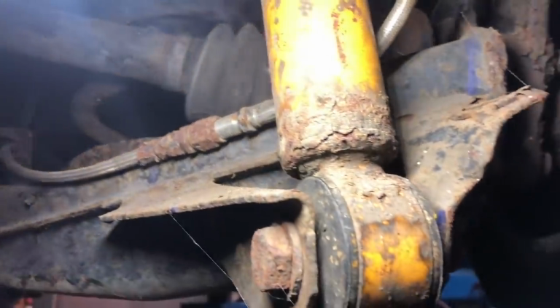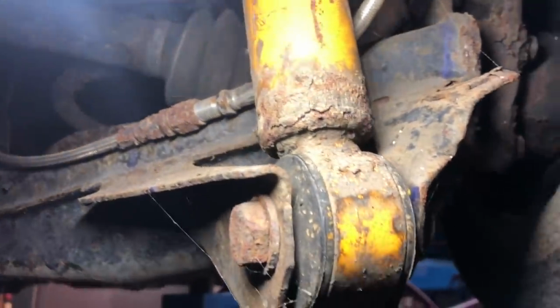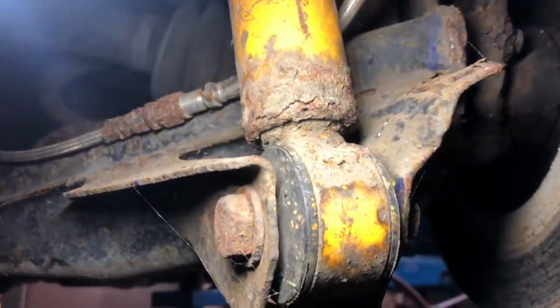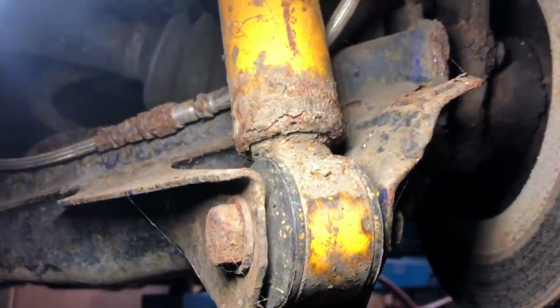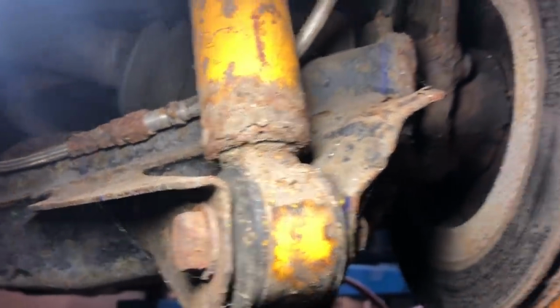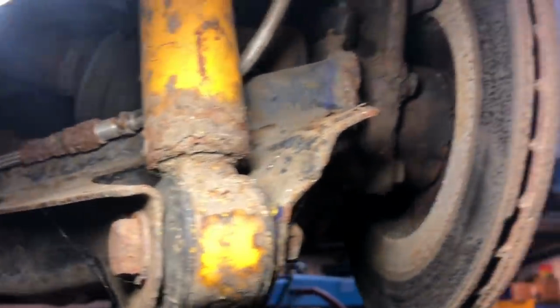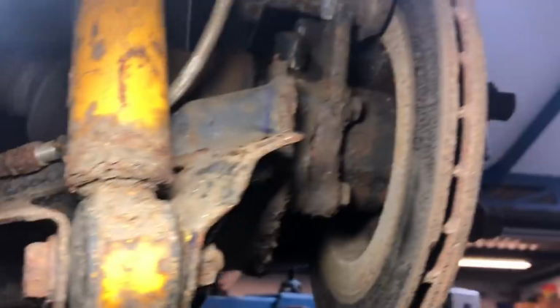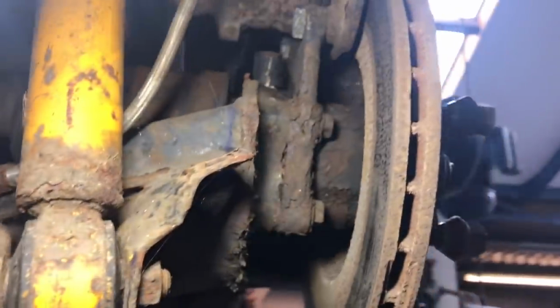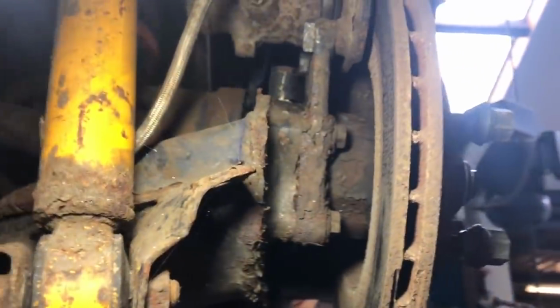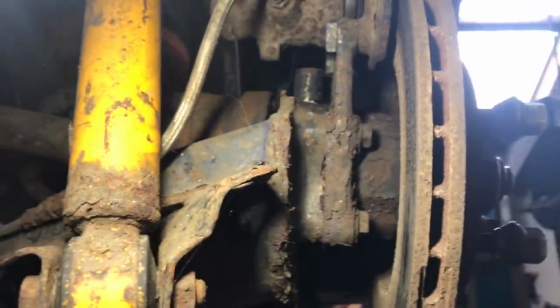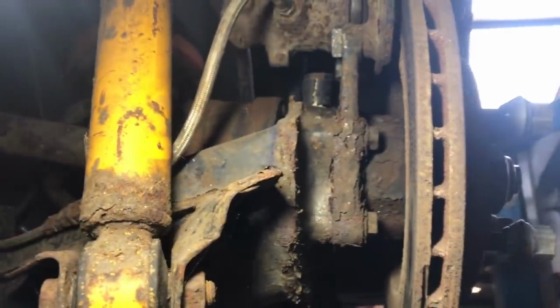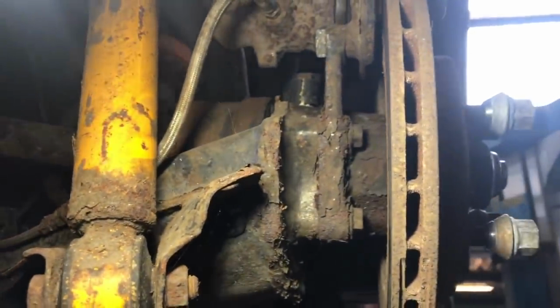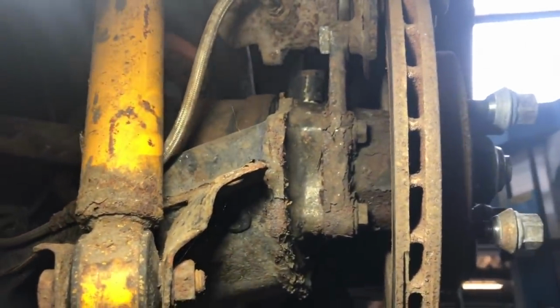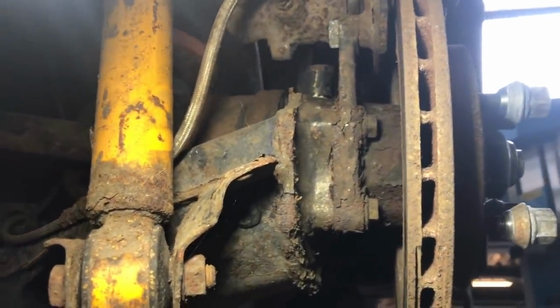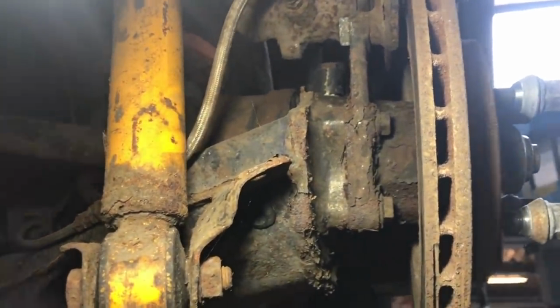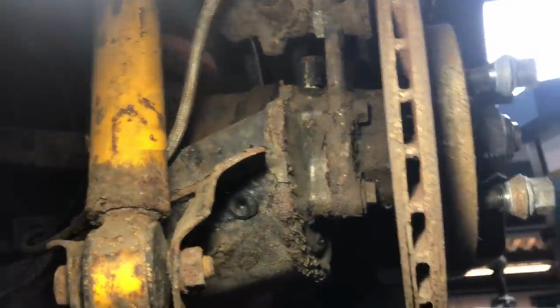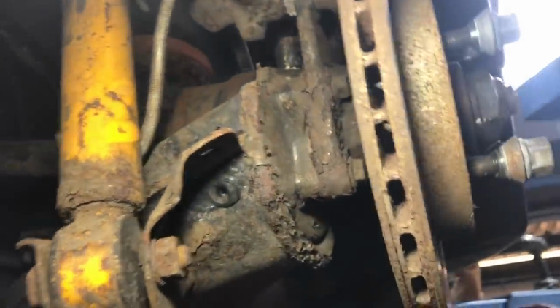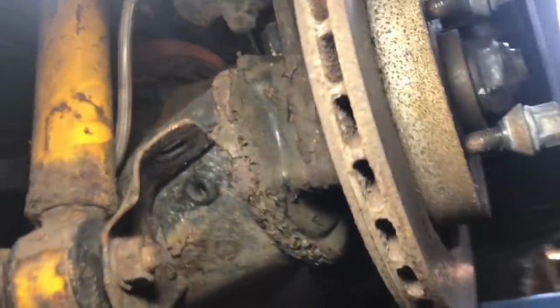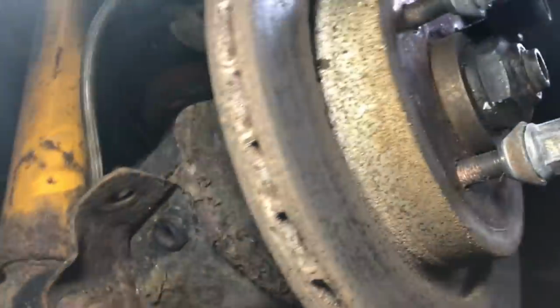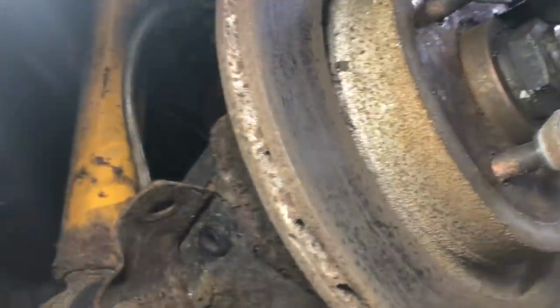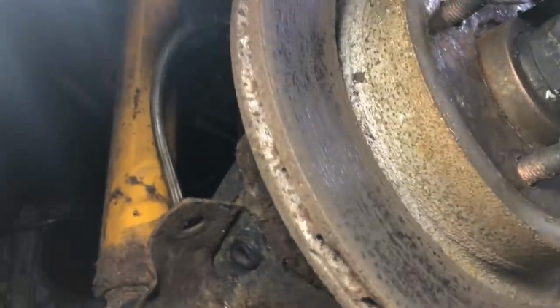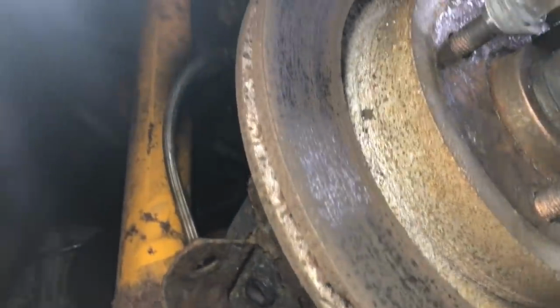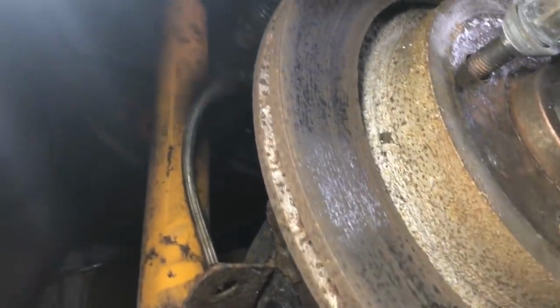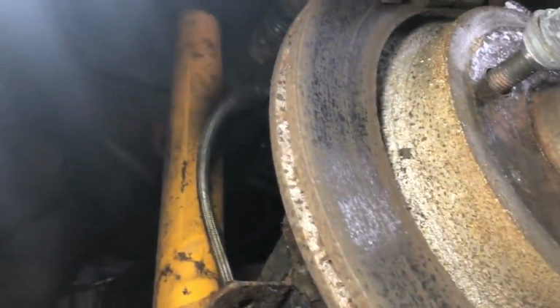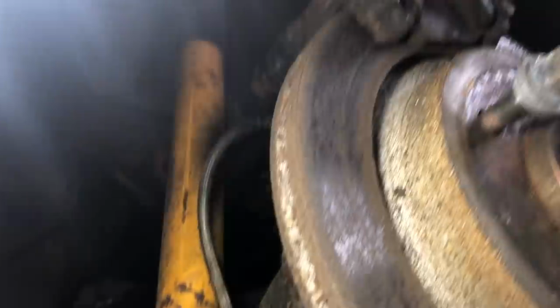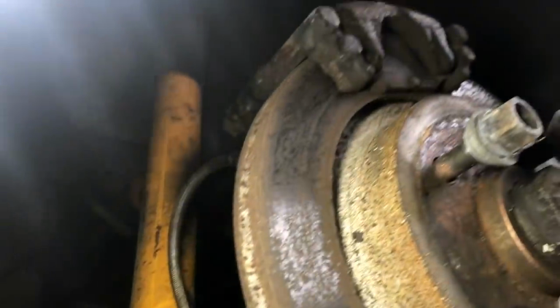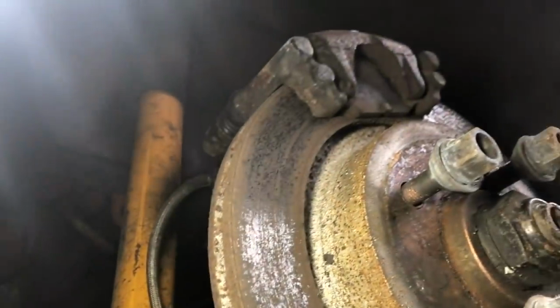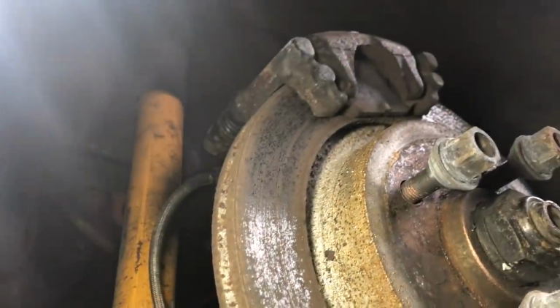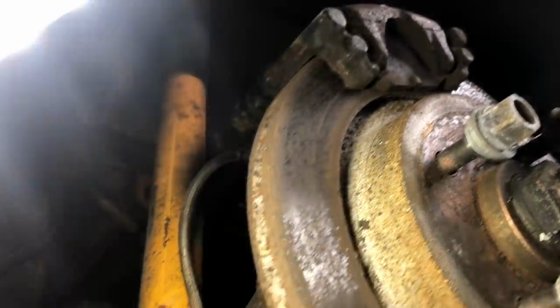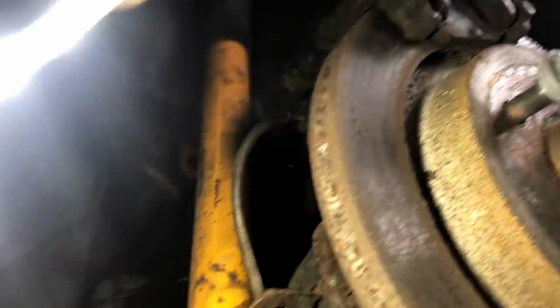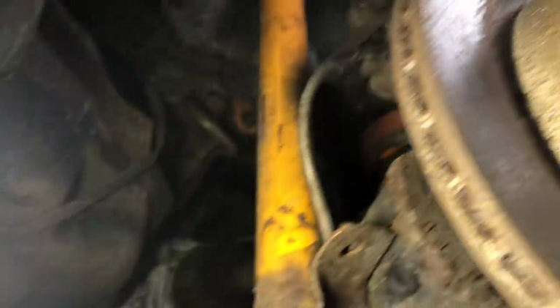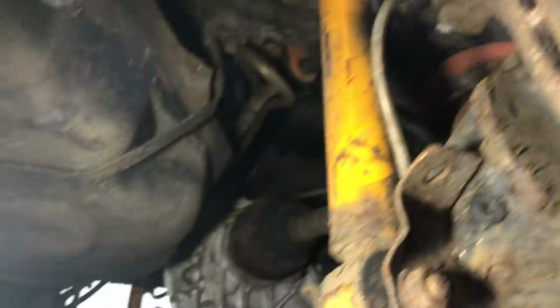The brakes do need a proper overhaul because they are quite poor, and the pads there look like they are almost down to the metal.